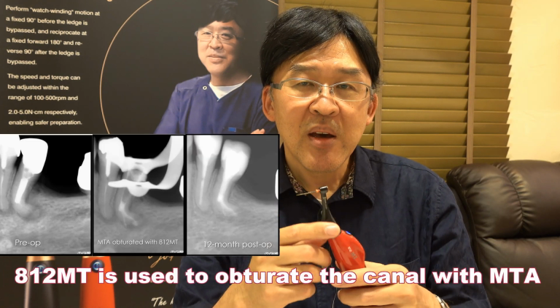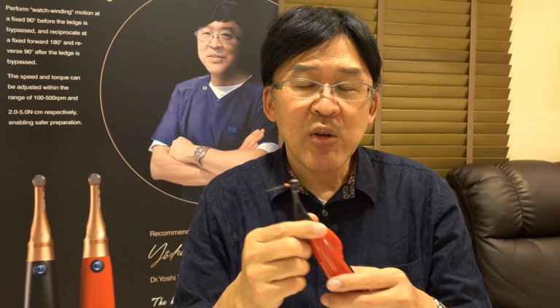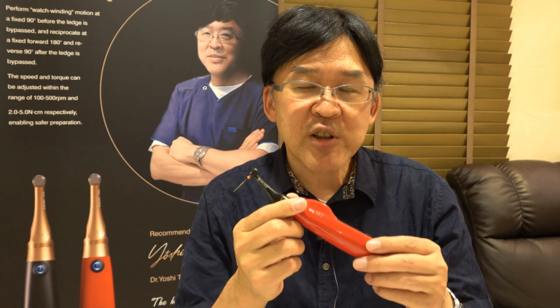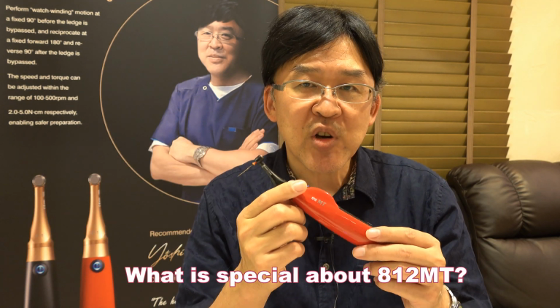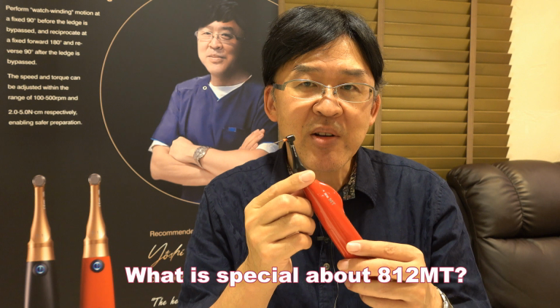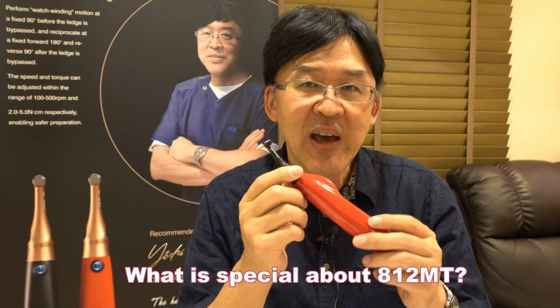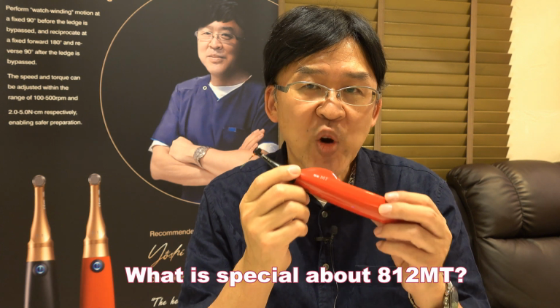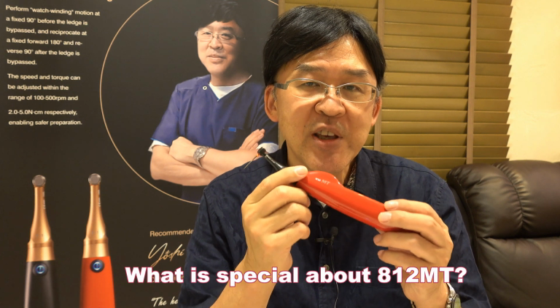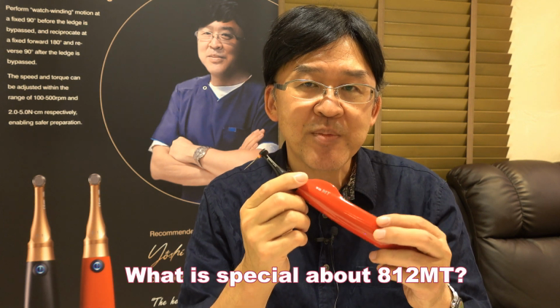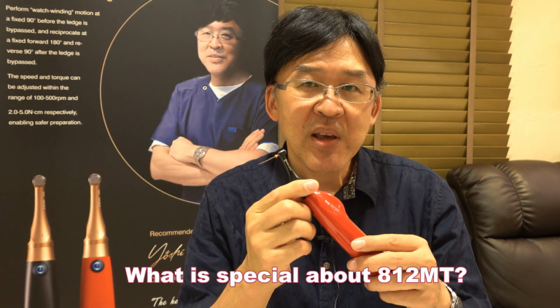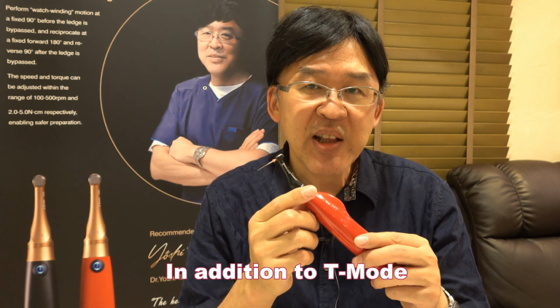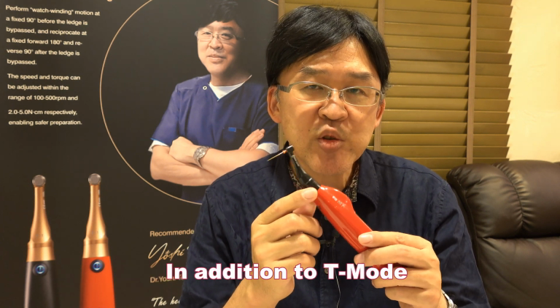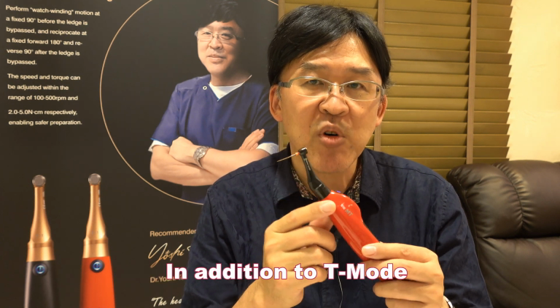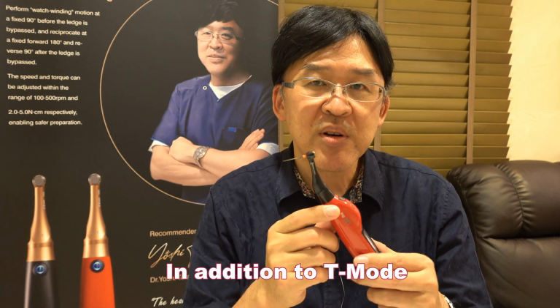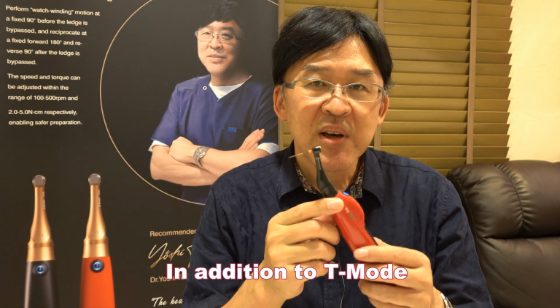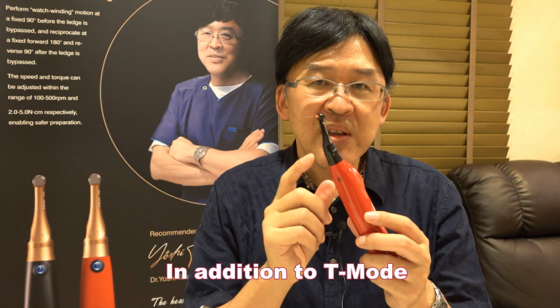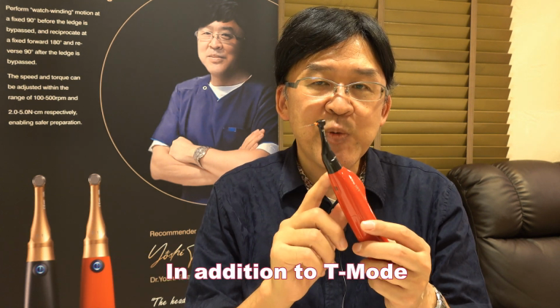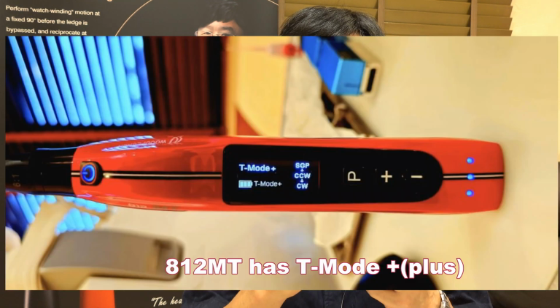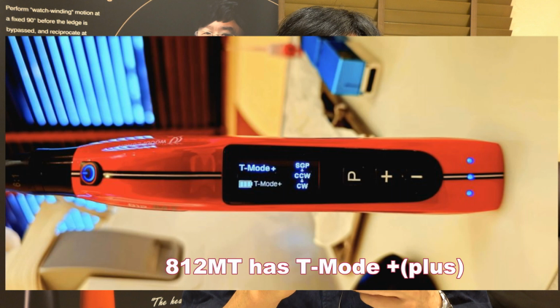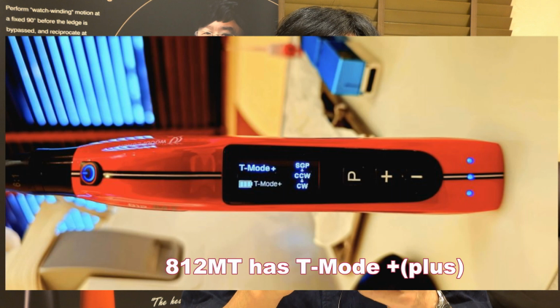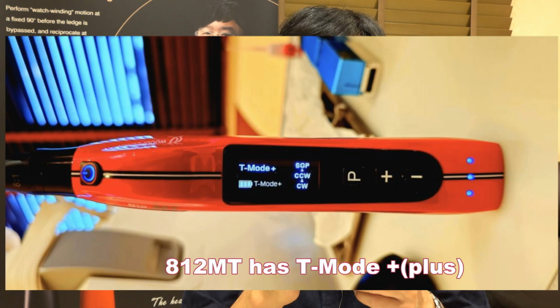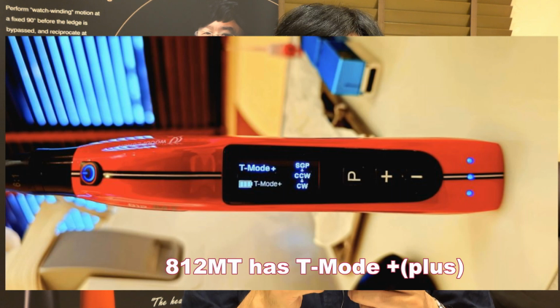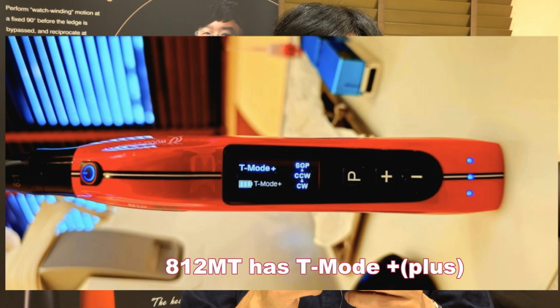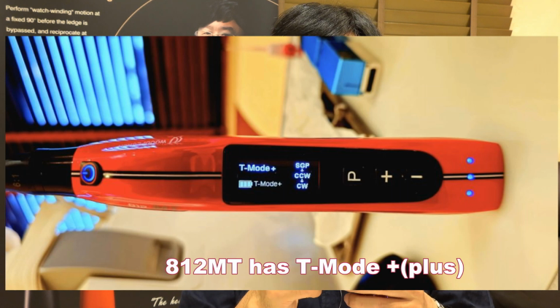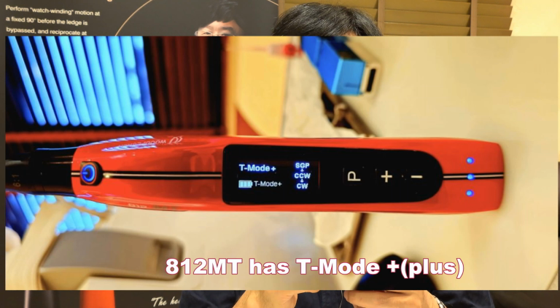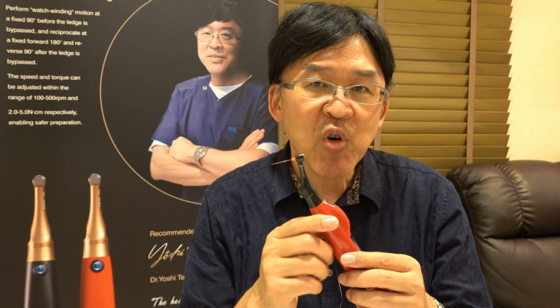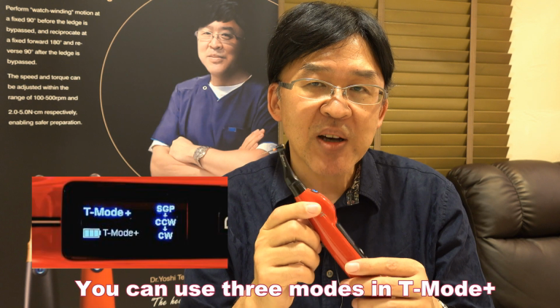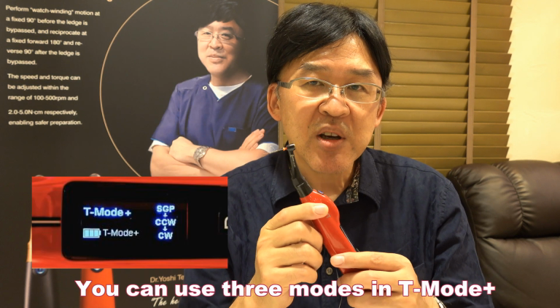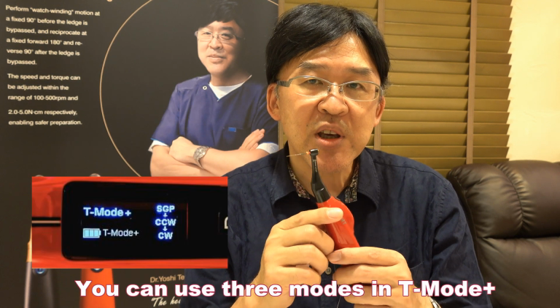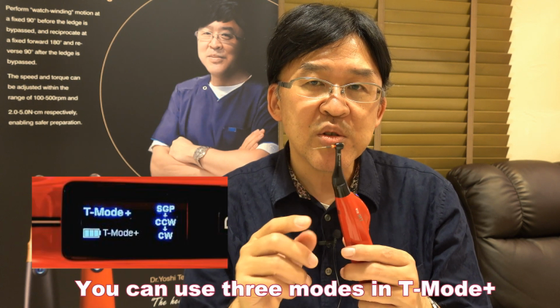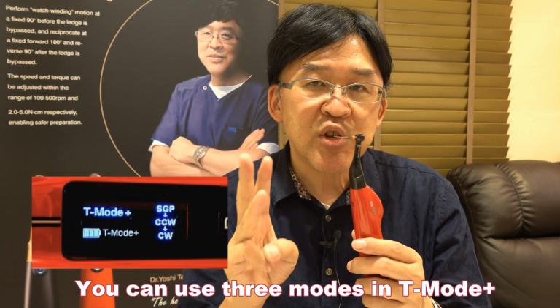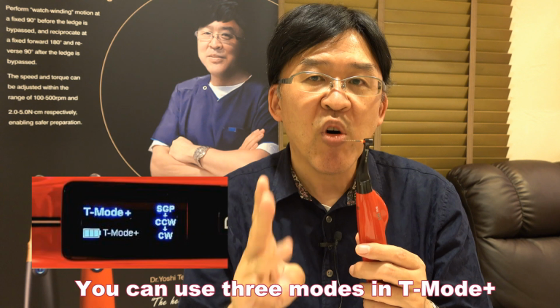What is special about 812MT? In addition to T-Mode, this one has T-Mode Plus. In the T-Mode Plus, you can use 3 modes.